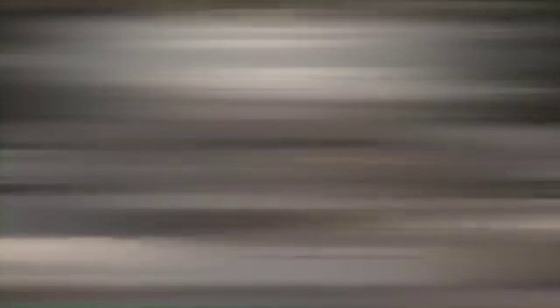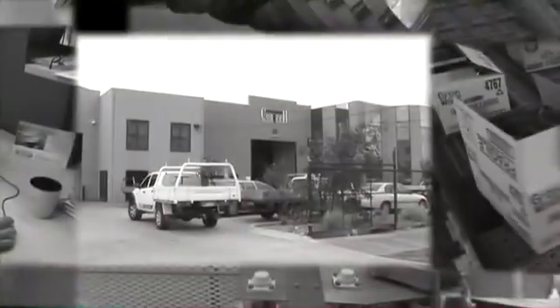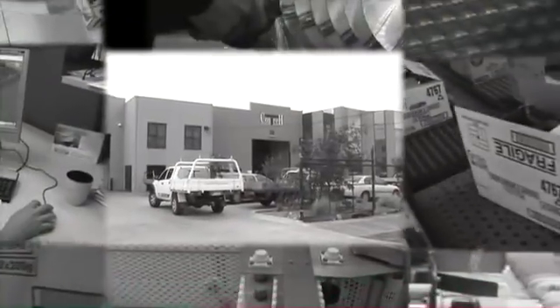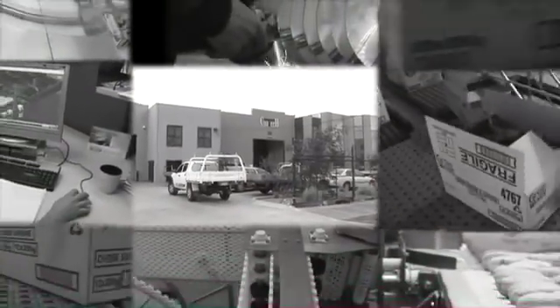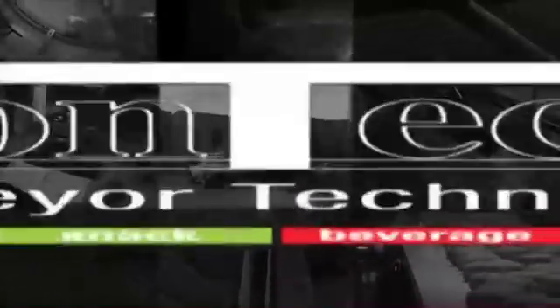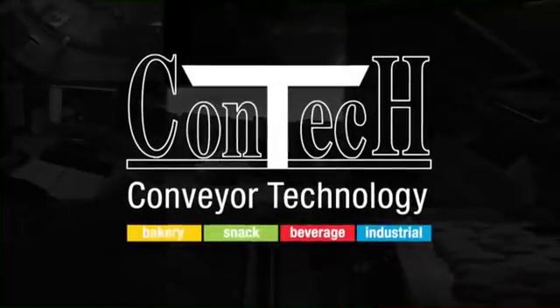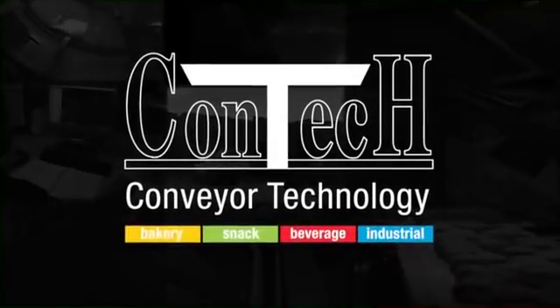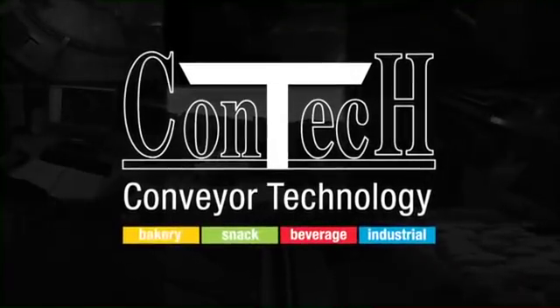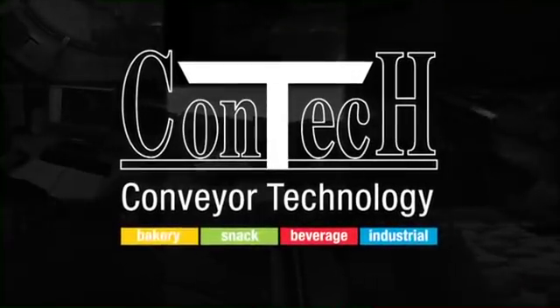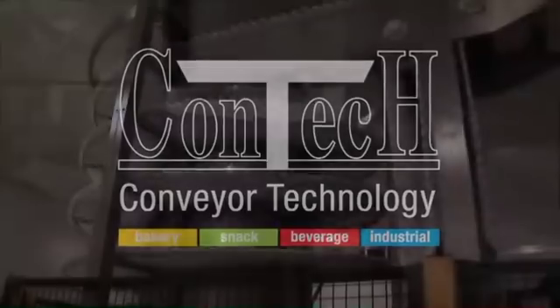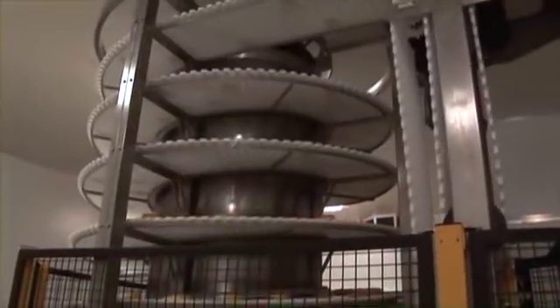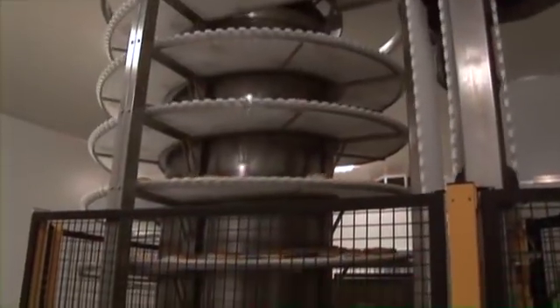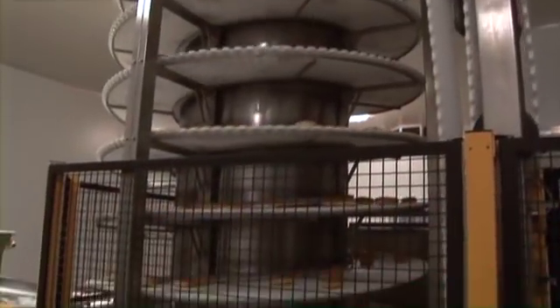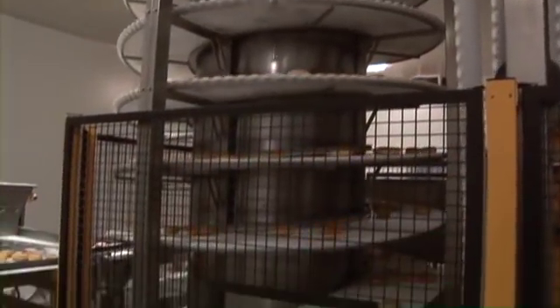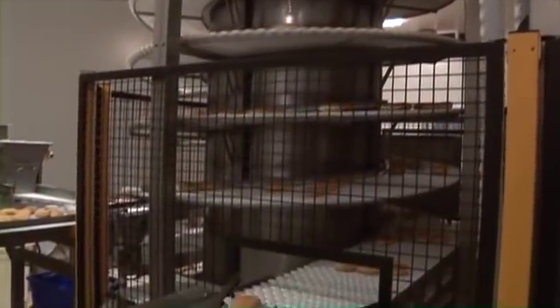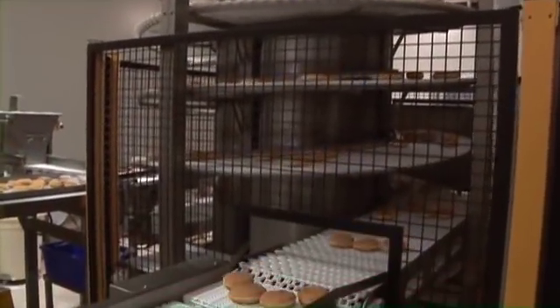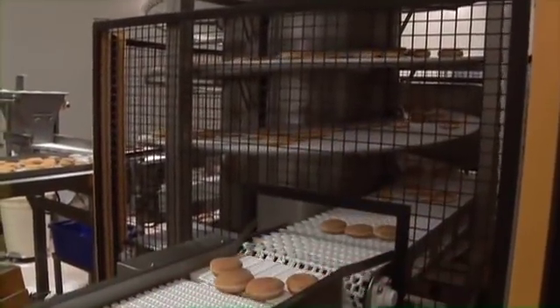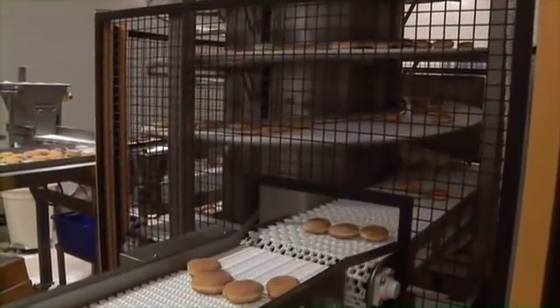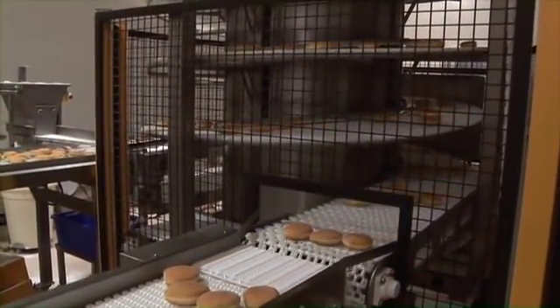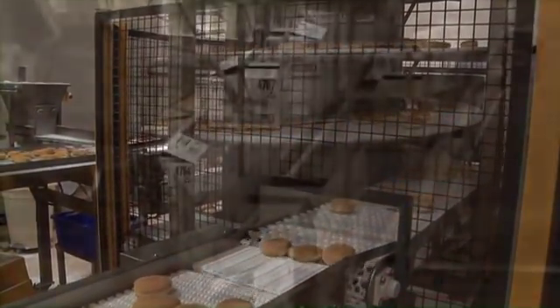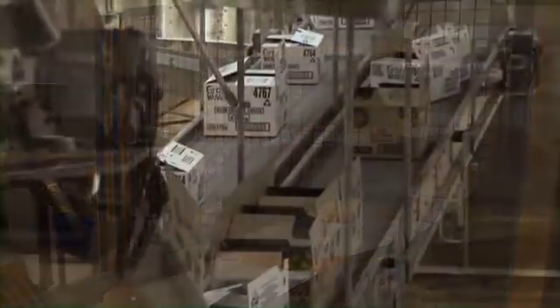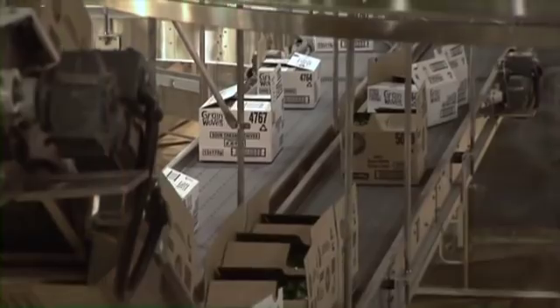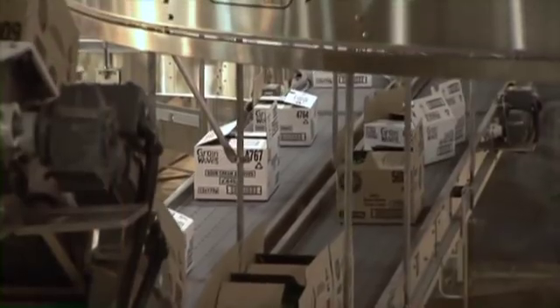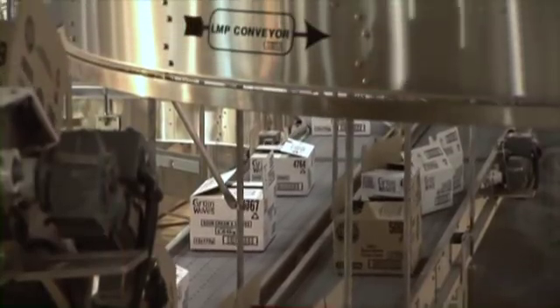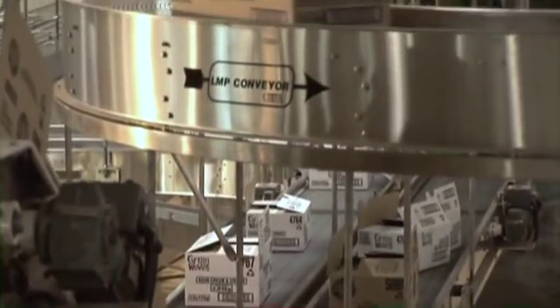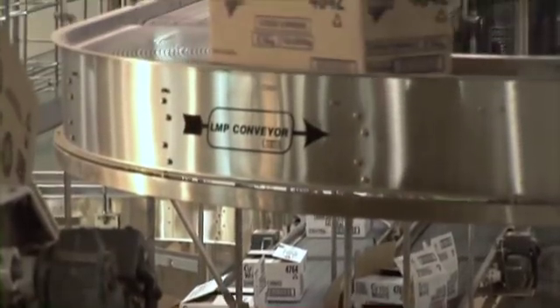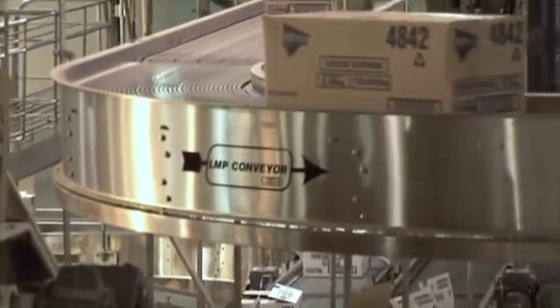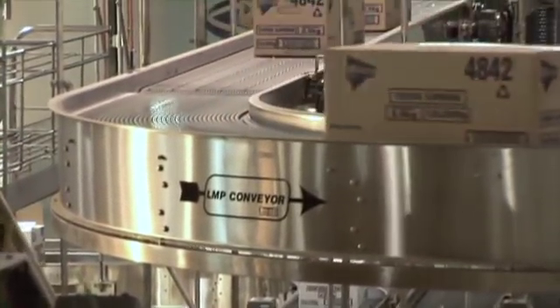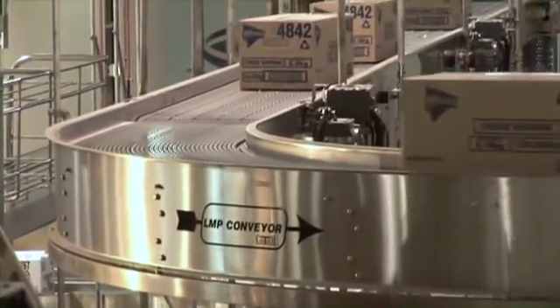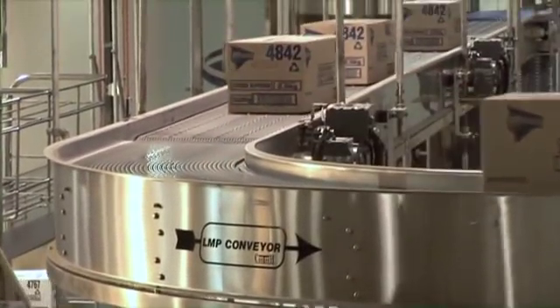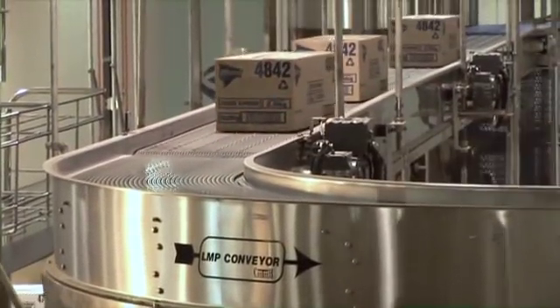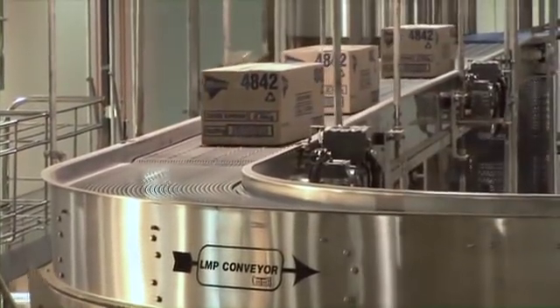Contech is a leader in supplying the food industry with highly successful turnkey project solutions. Contech's customised conveying systems improve efficiency, reduce costs and downtime, simplify methods and increase output.